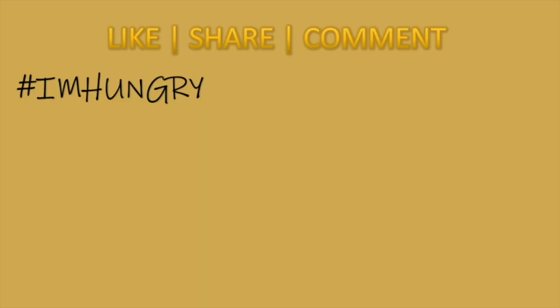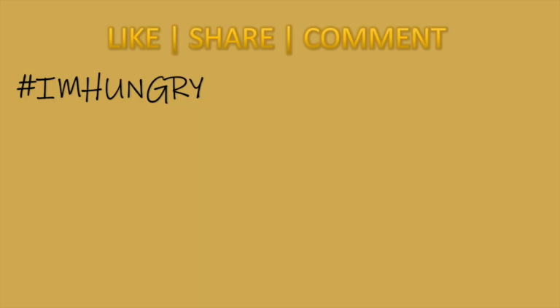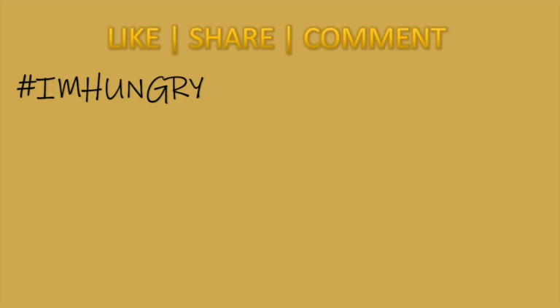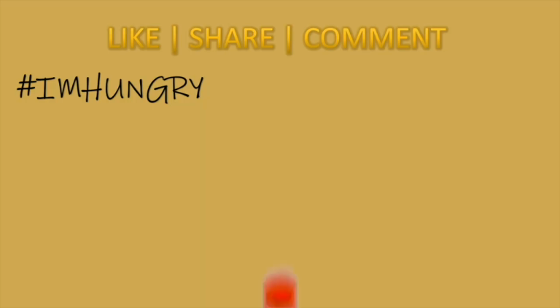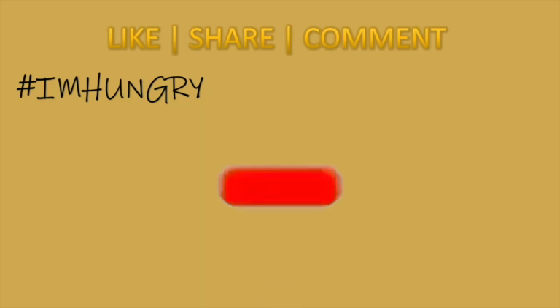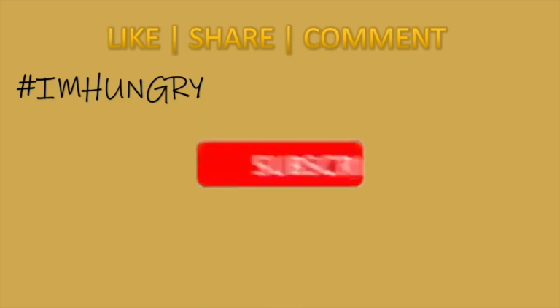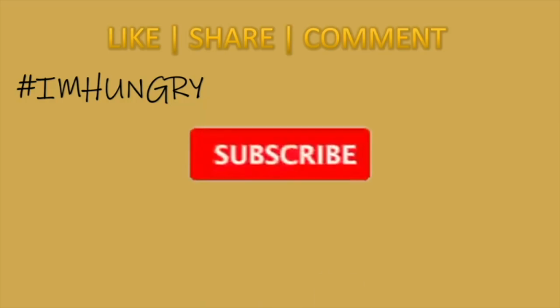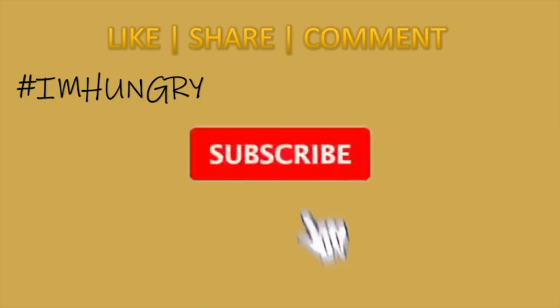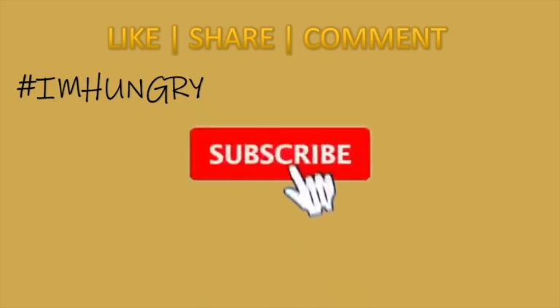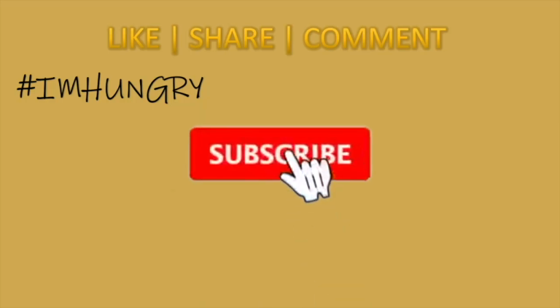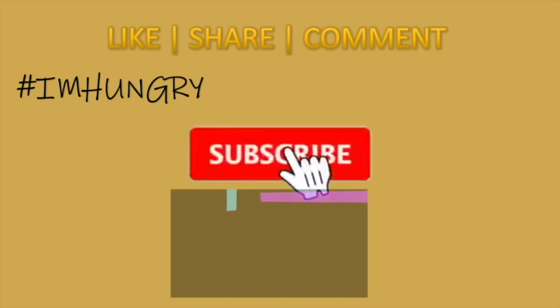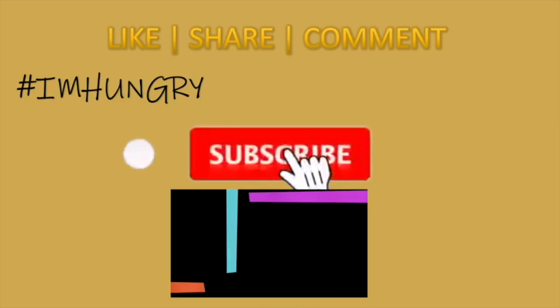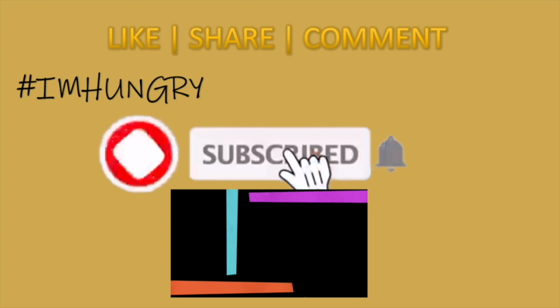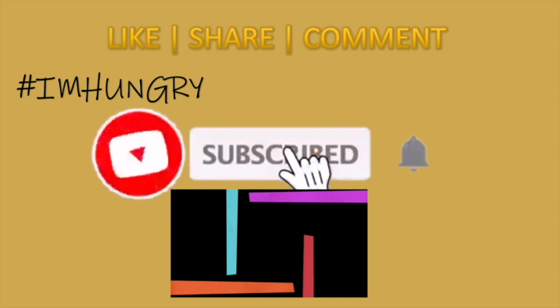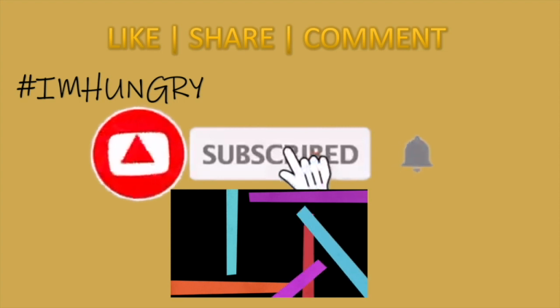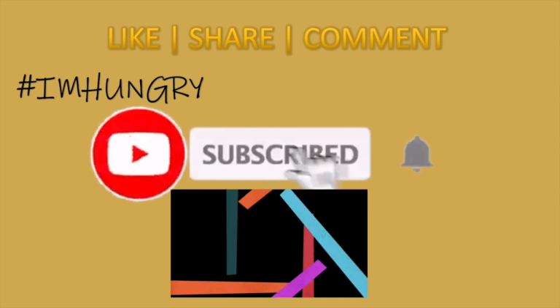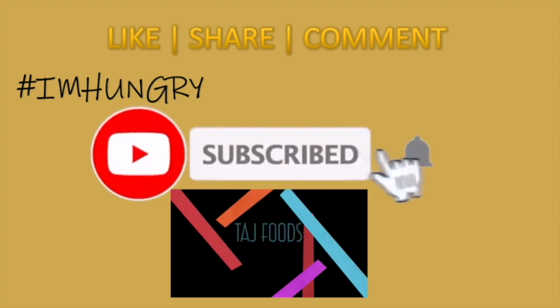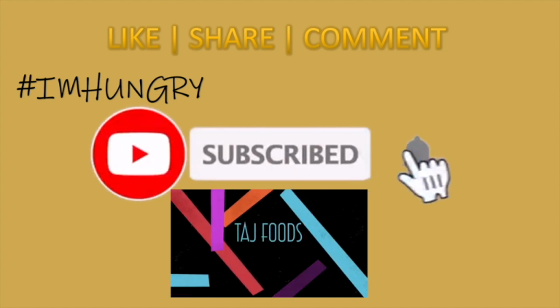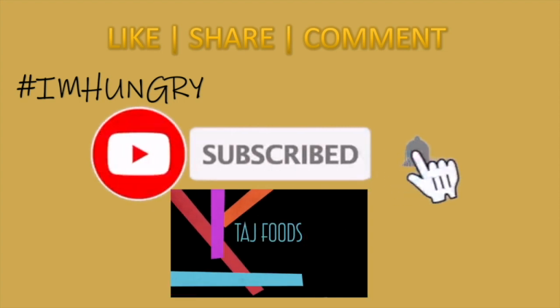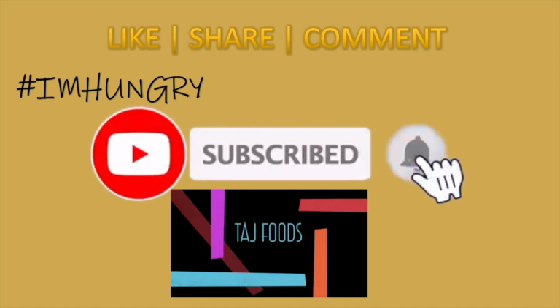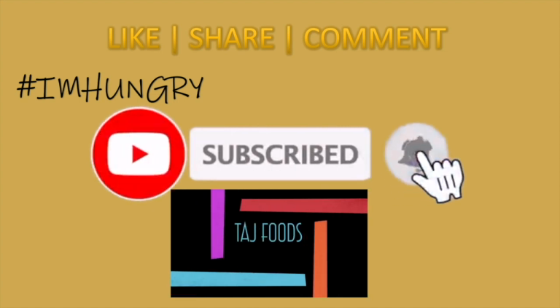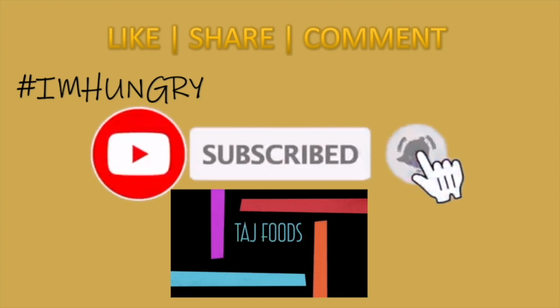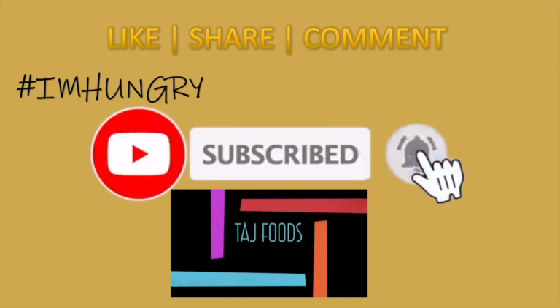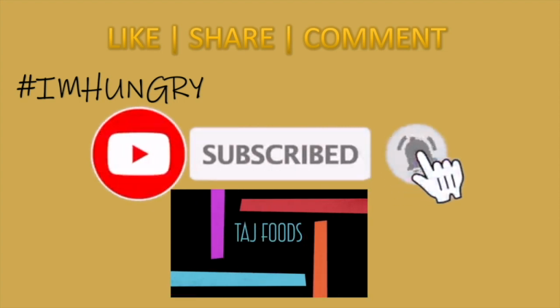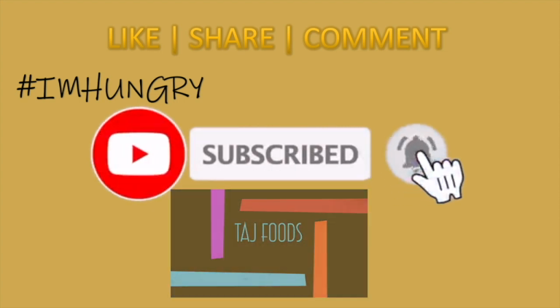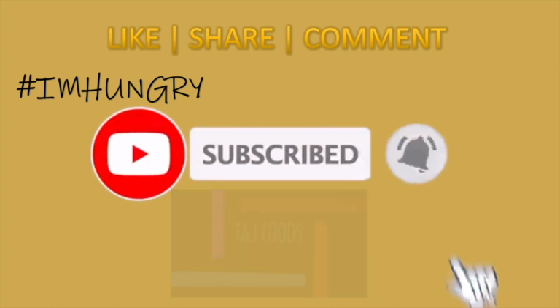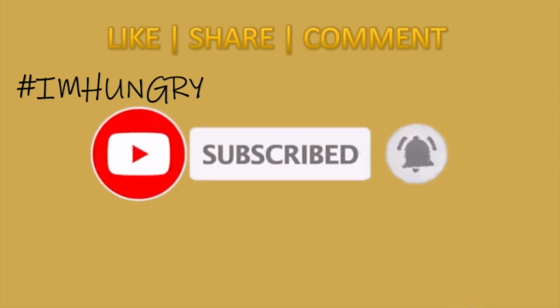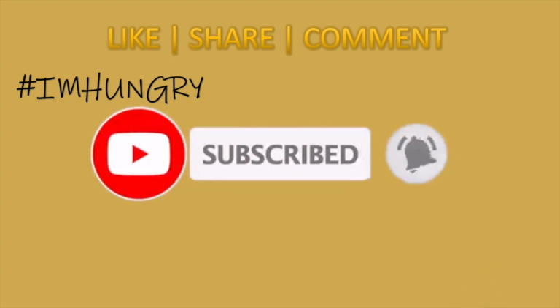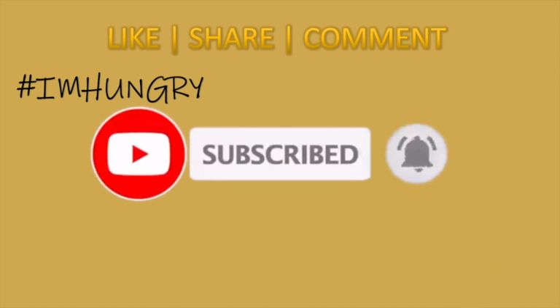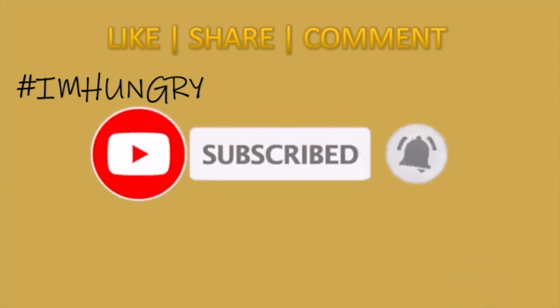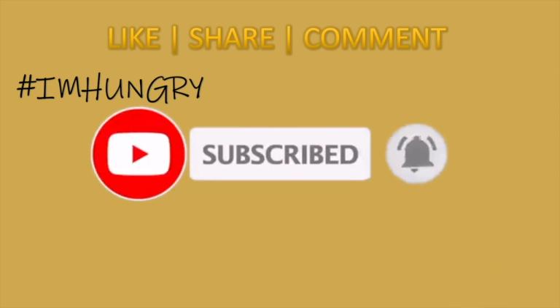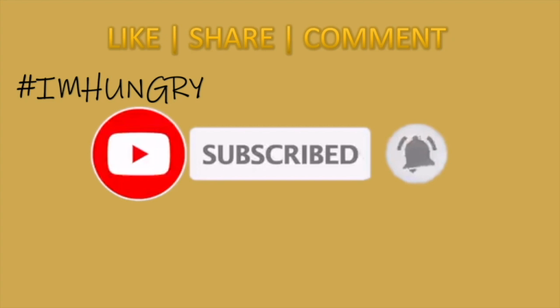If you like our videos, click the red subscribe button, next to it click the bell icon and you'll get notifications for our recipes for free. Don't forget to like, share and comment.